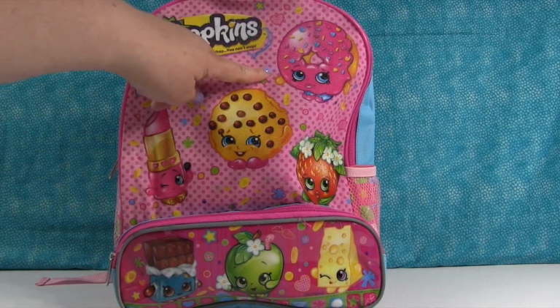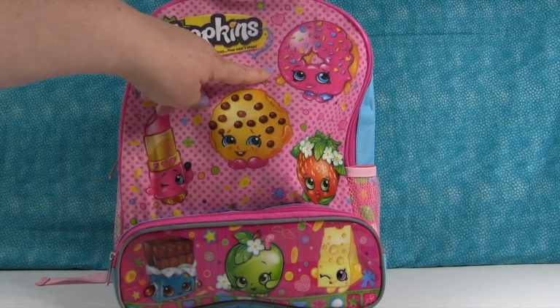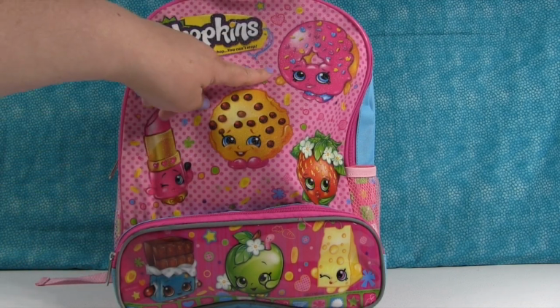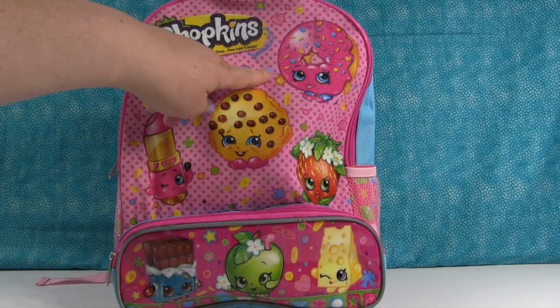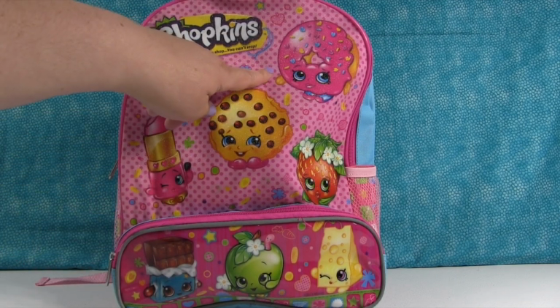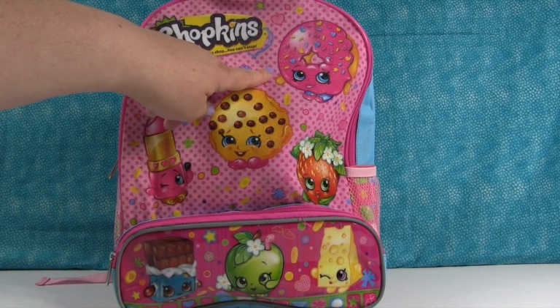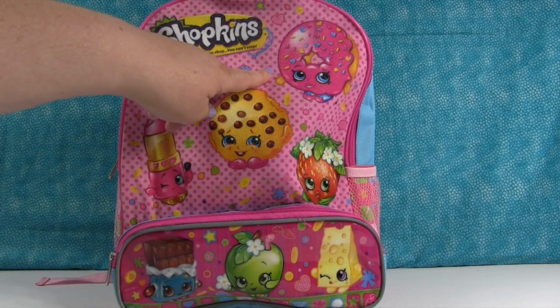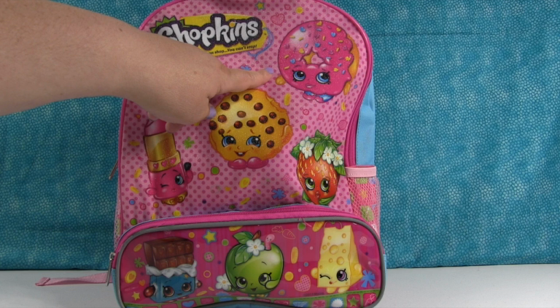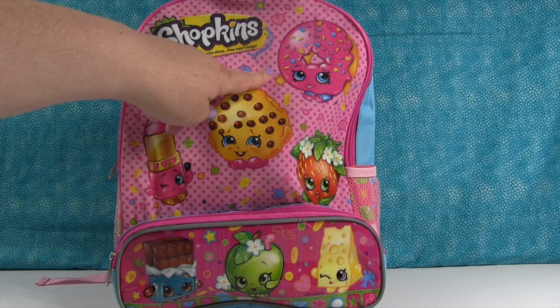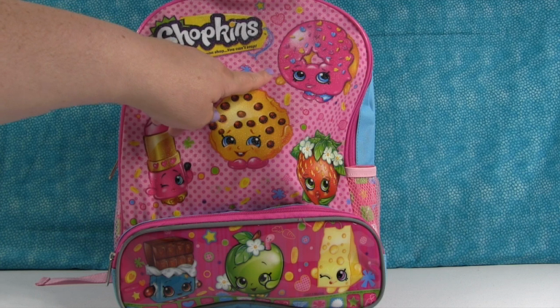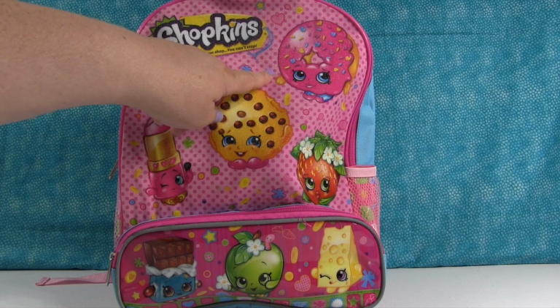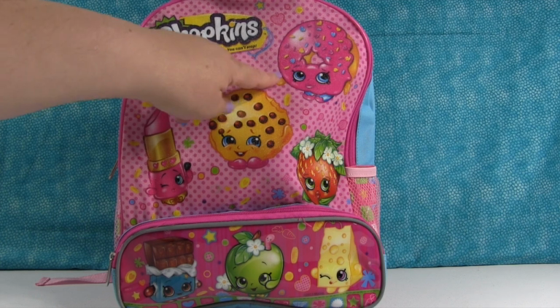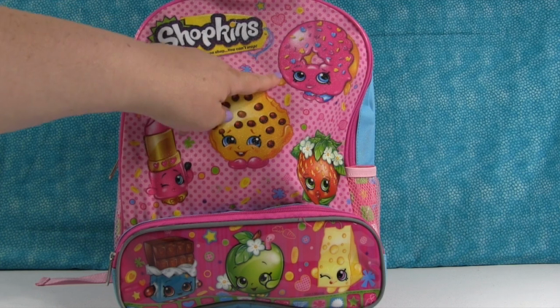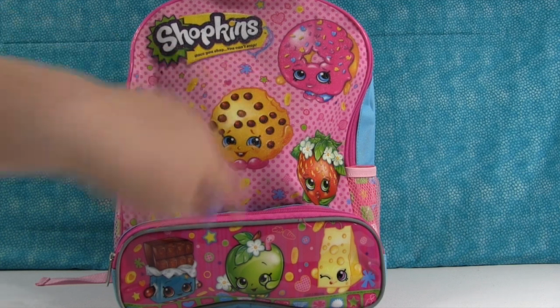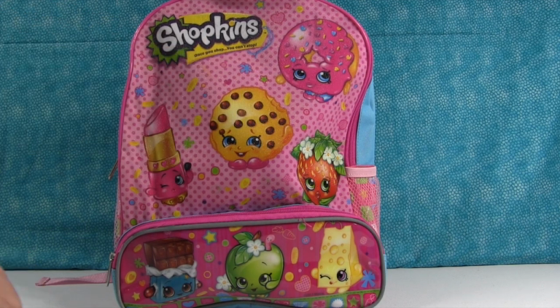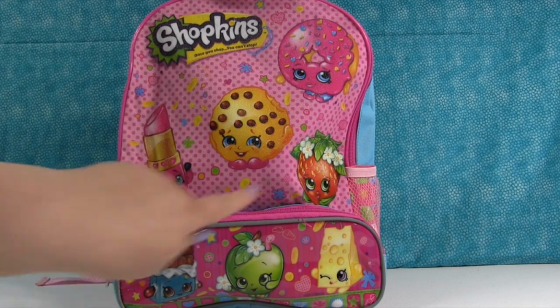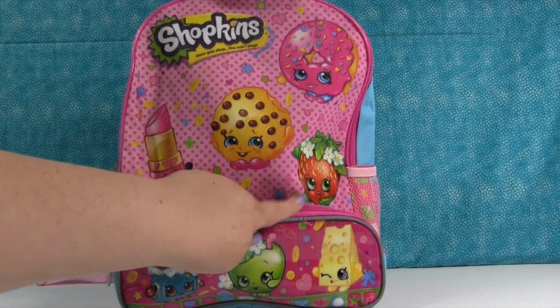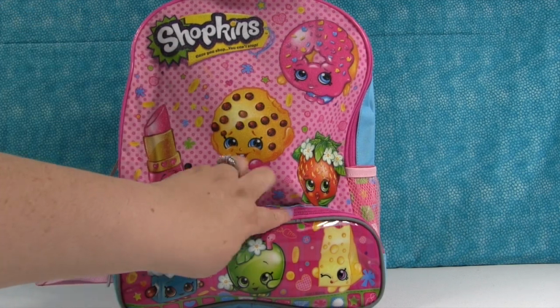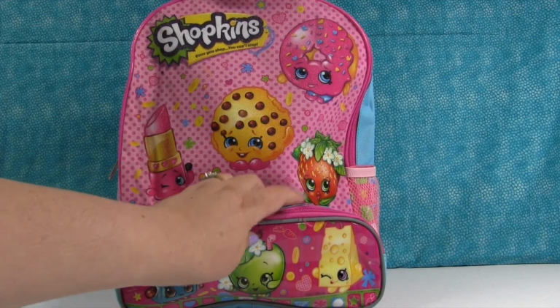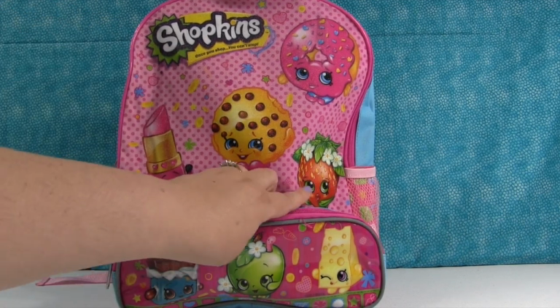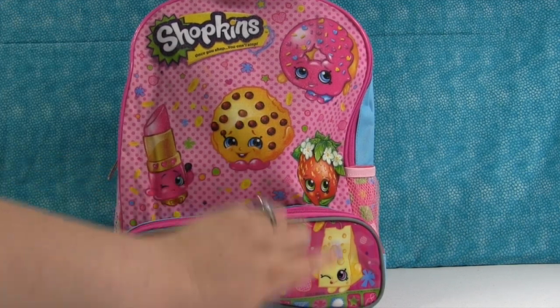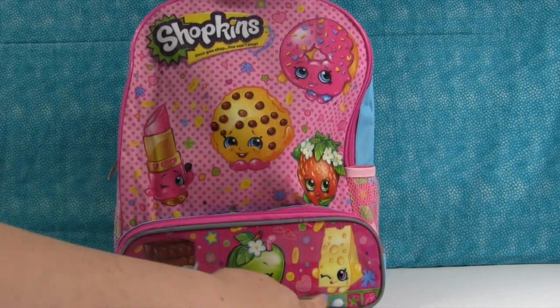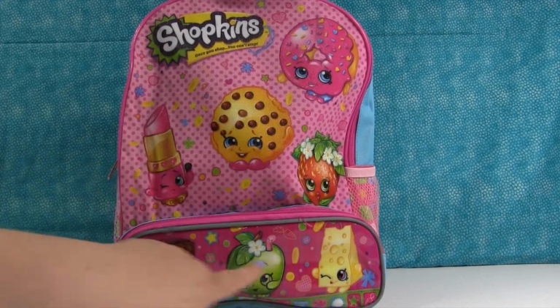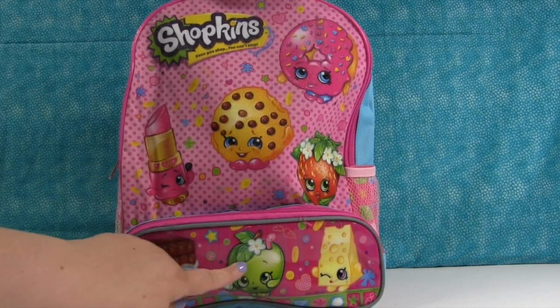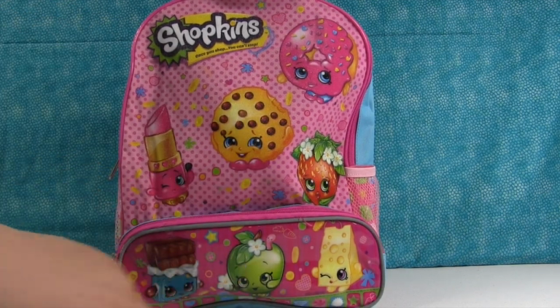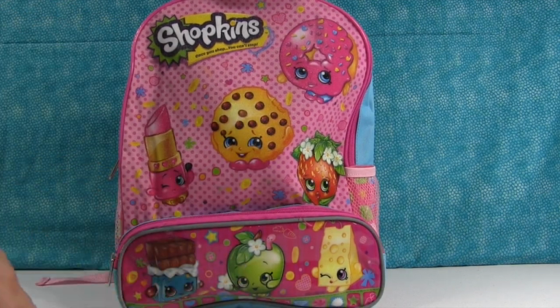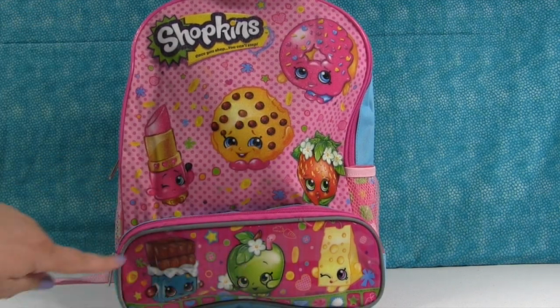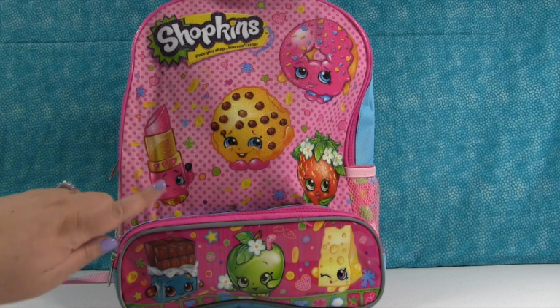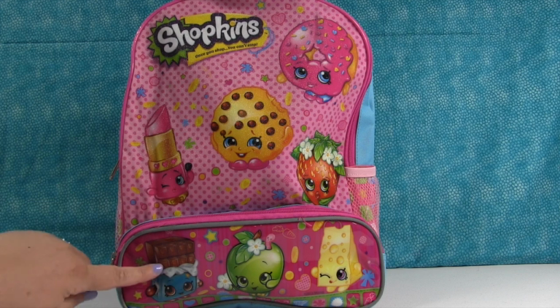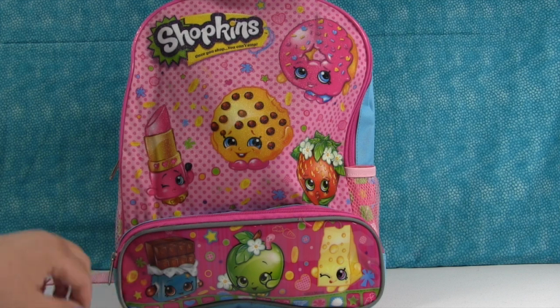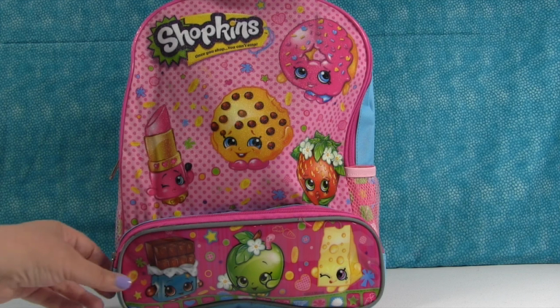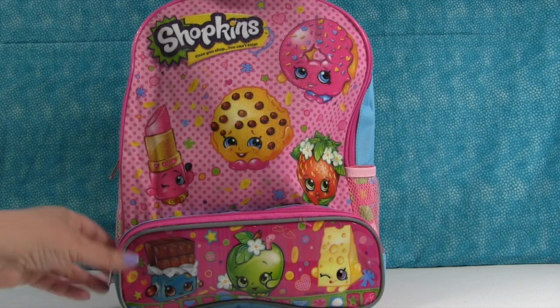I was going to say Donna Donut, but that's not her name. That's Delish Donut. Strawberry Kiss, Cheesy, Apple Blossom, and Cheeky Chocolate.